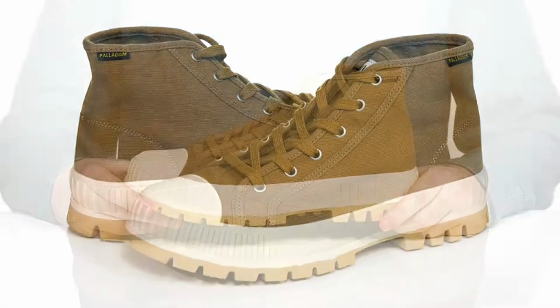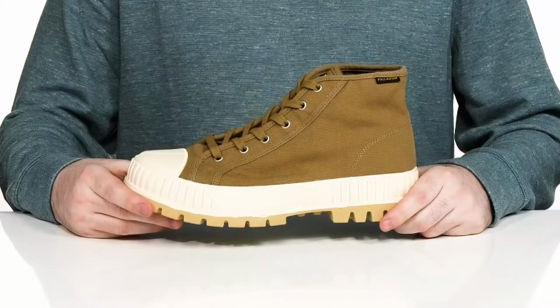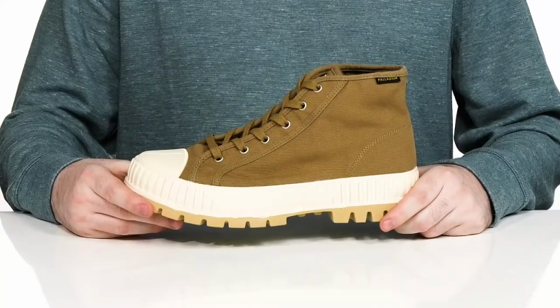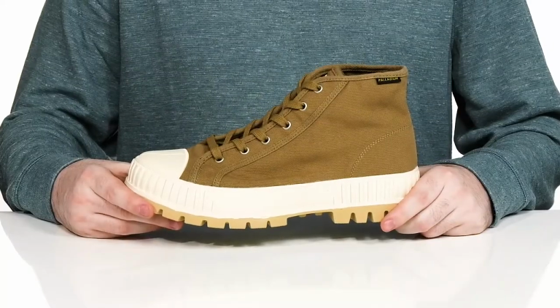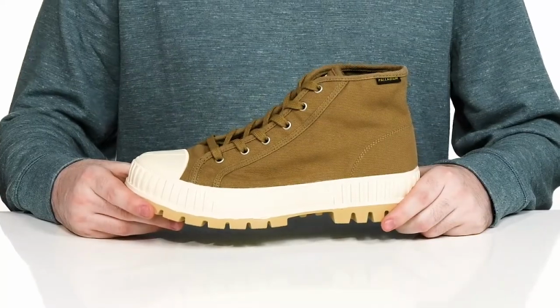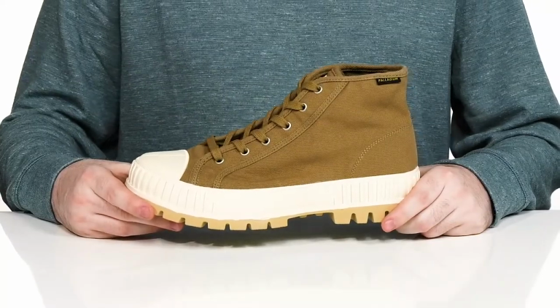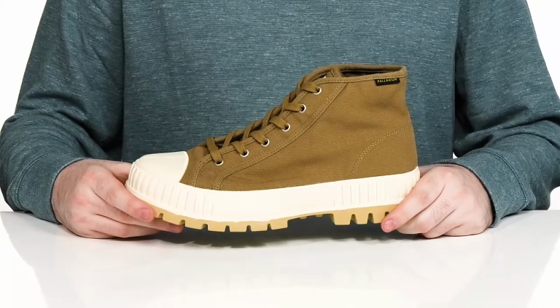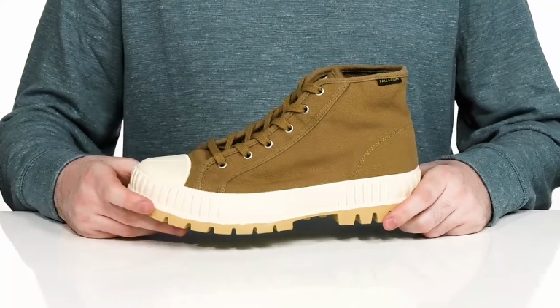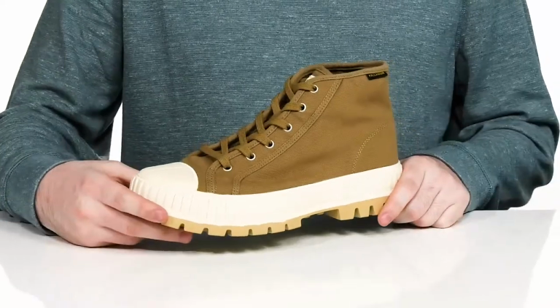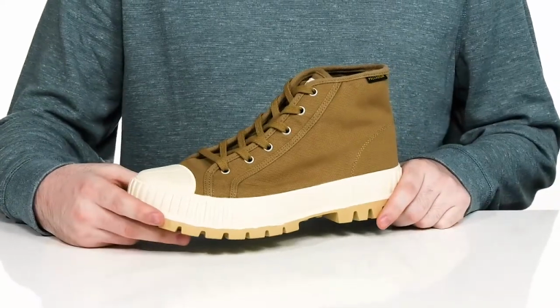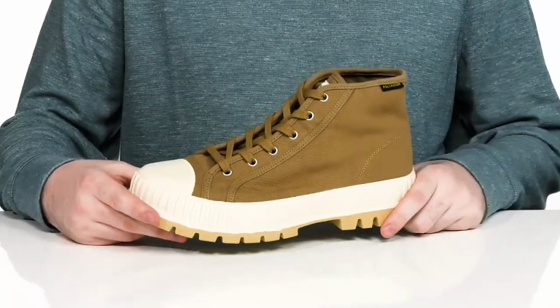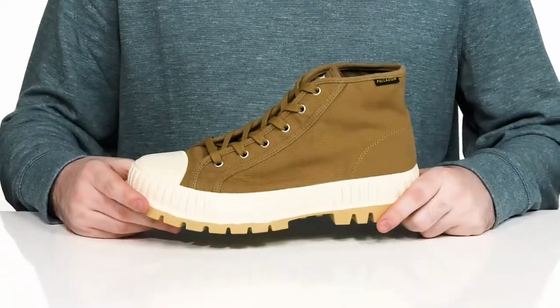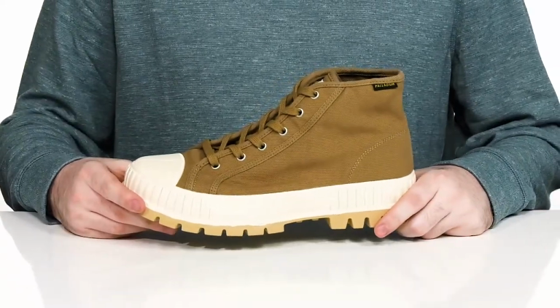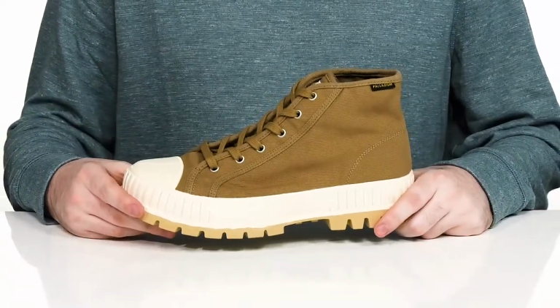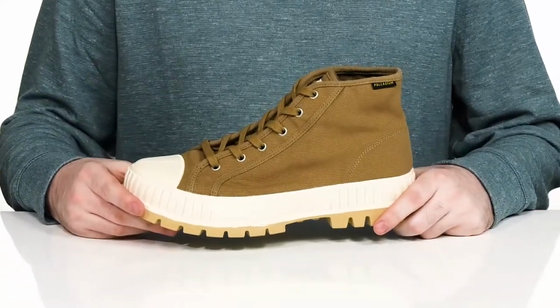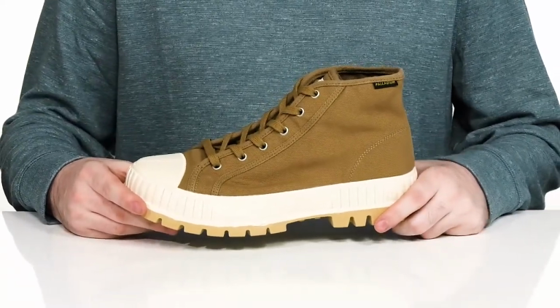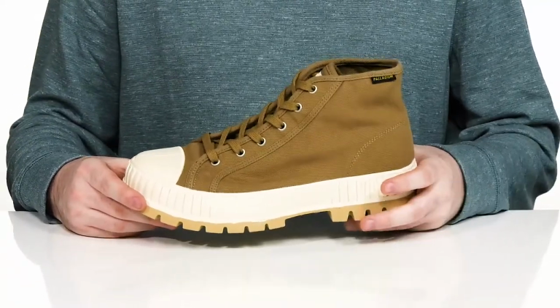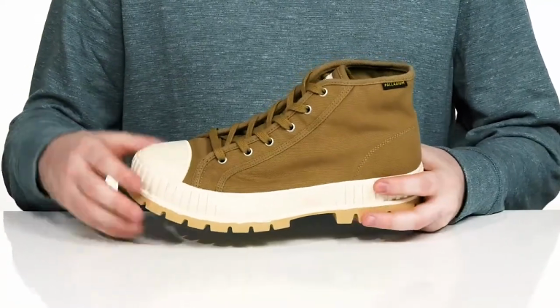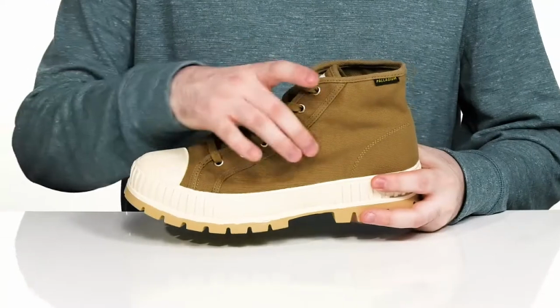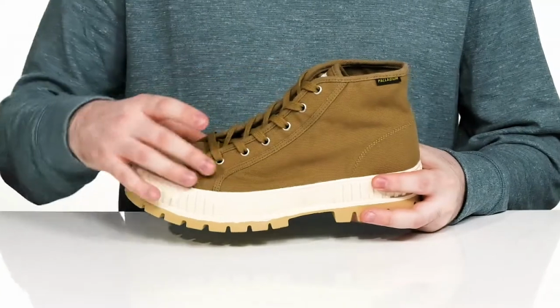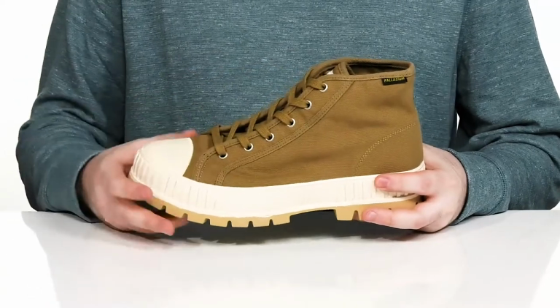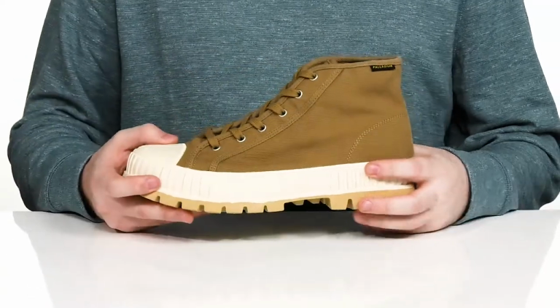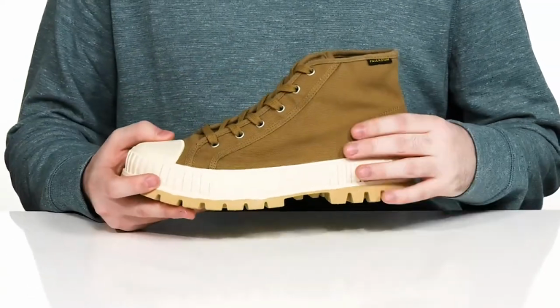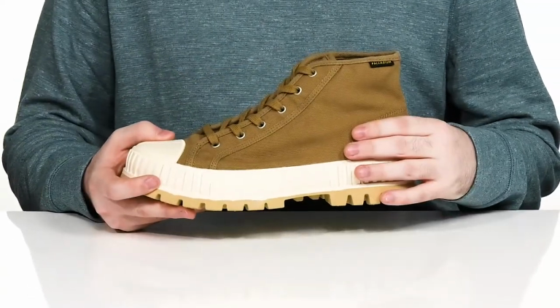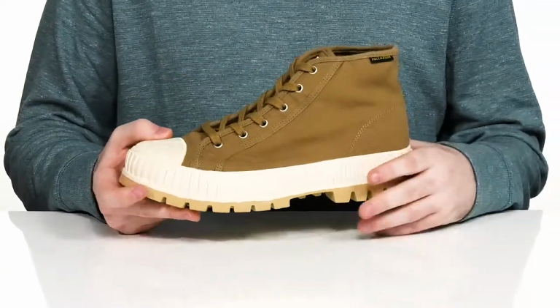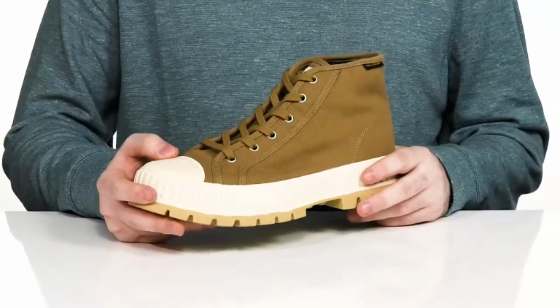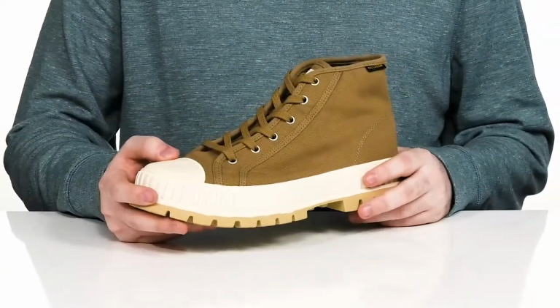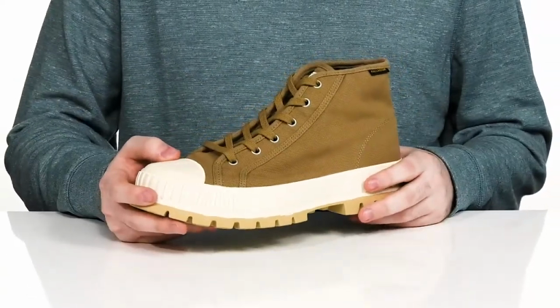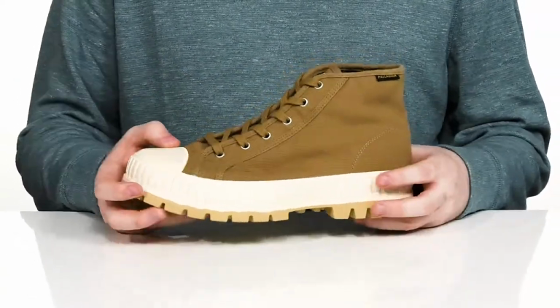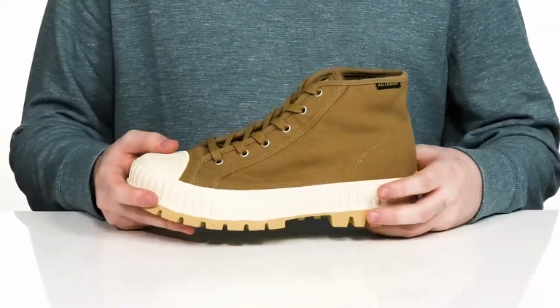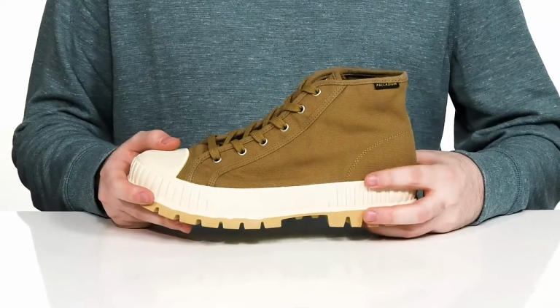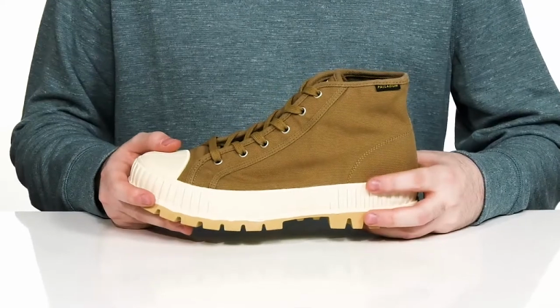Update your wardrobe with some classic 90s fashion in this high-top sneaker from Palladium. This silhouette features a canvas upper with recycled materials, making sure it's eco-friendly with that sleek look.